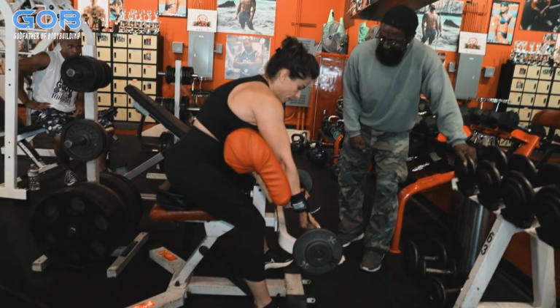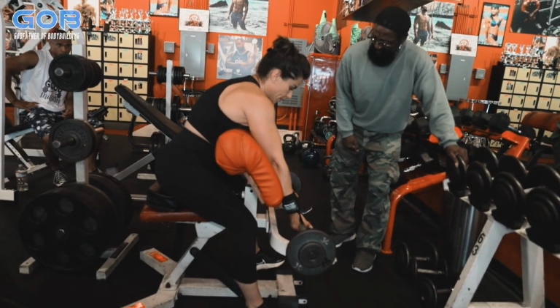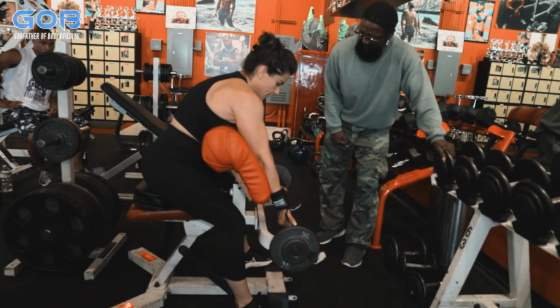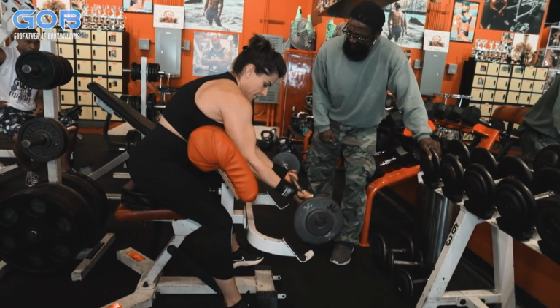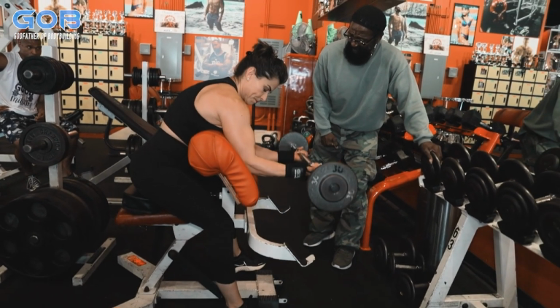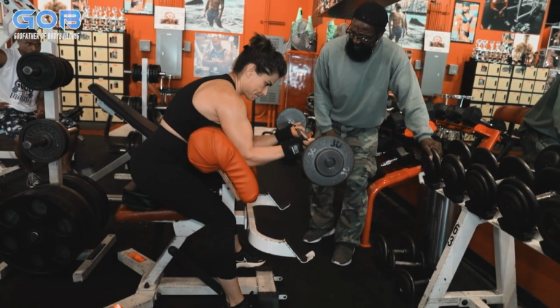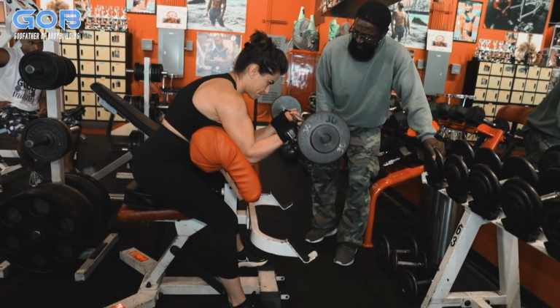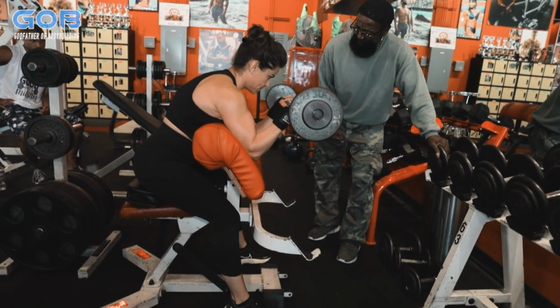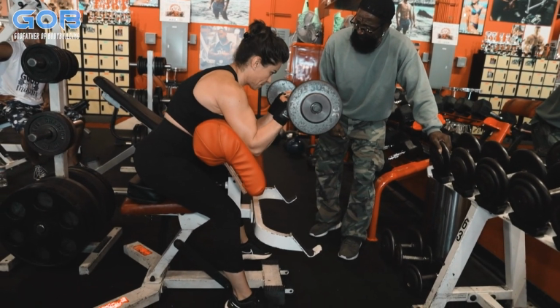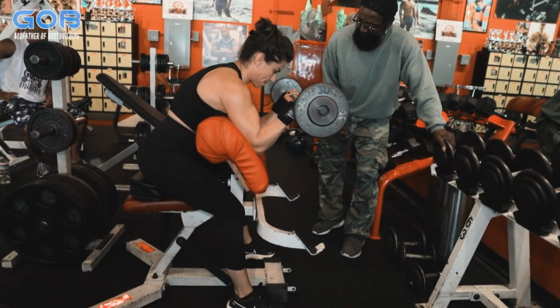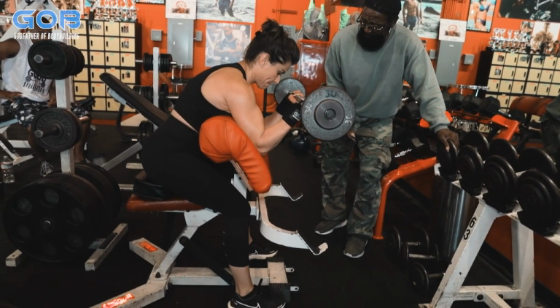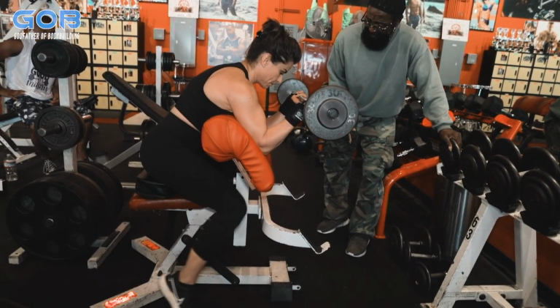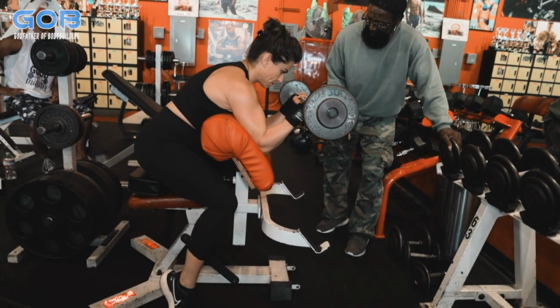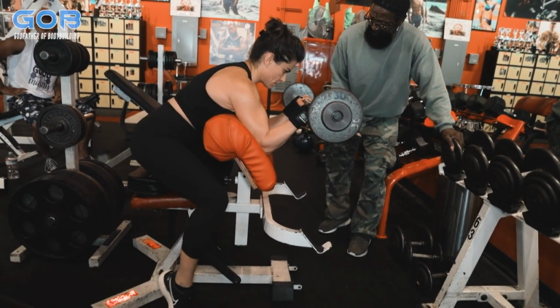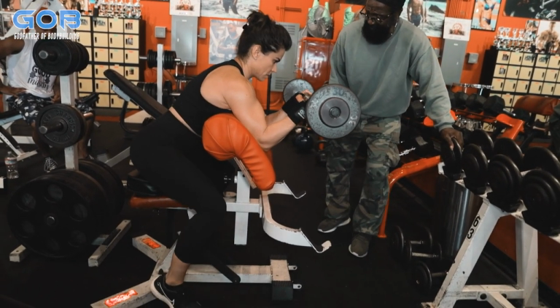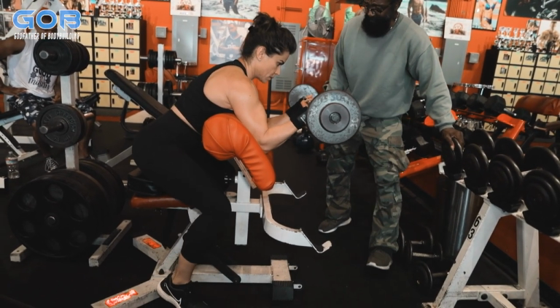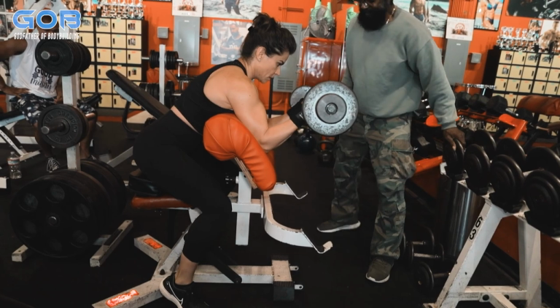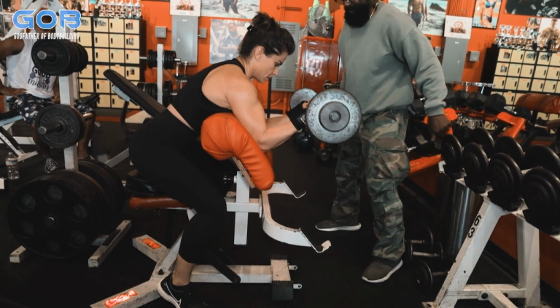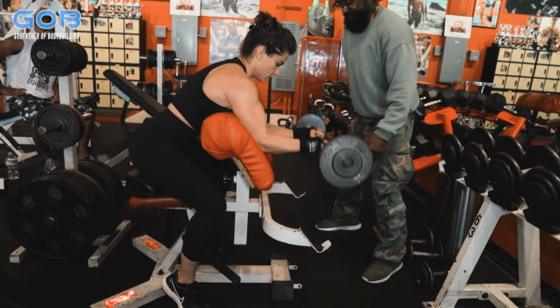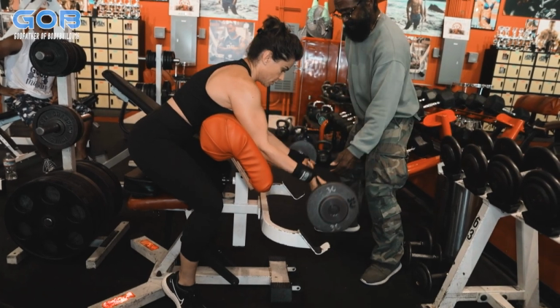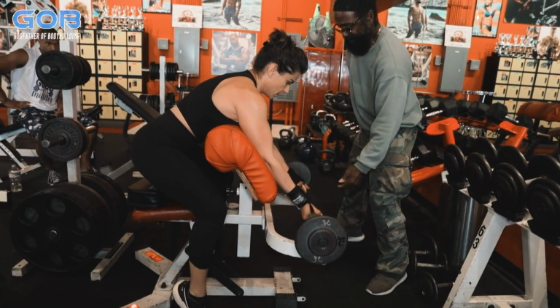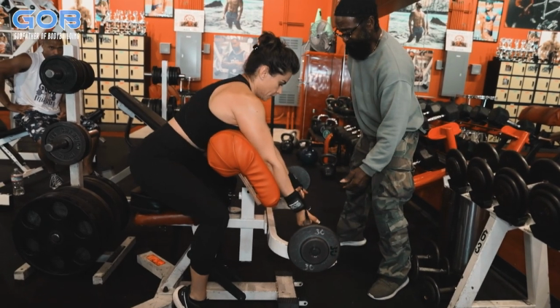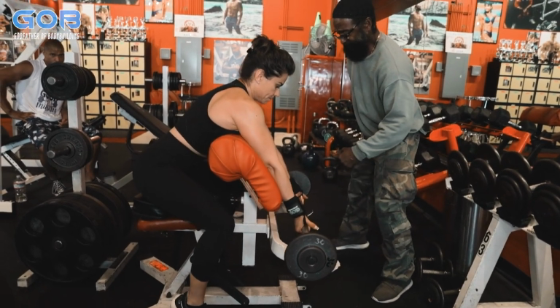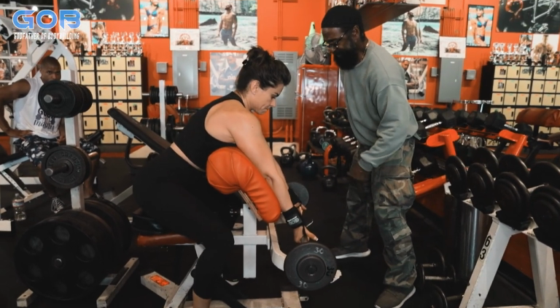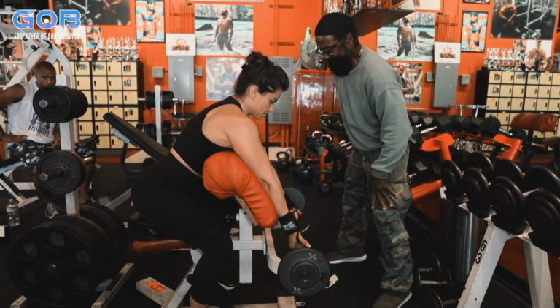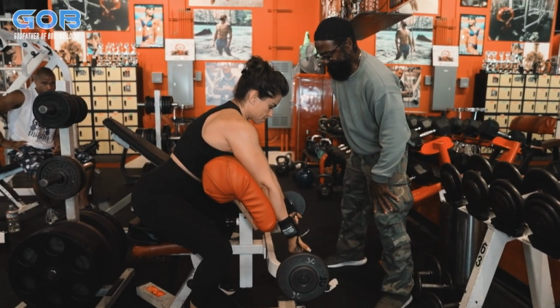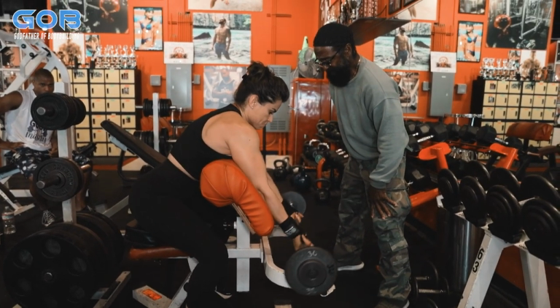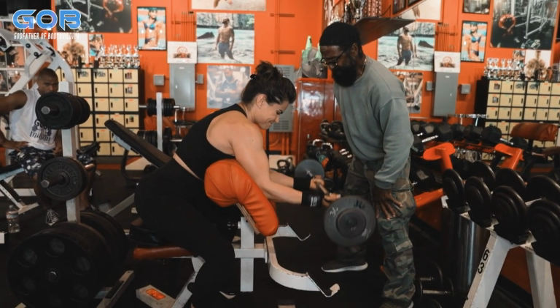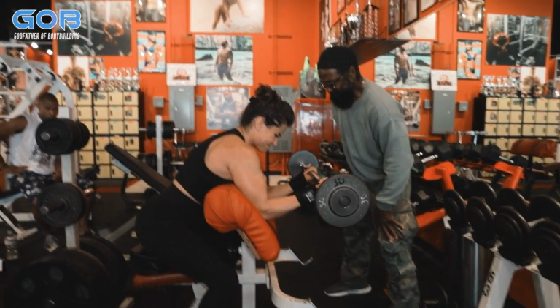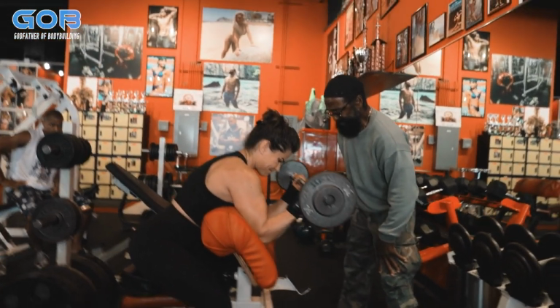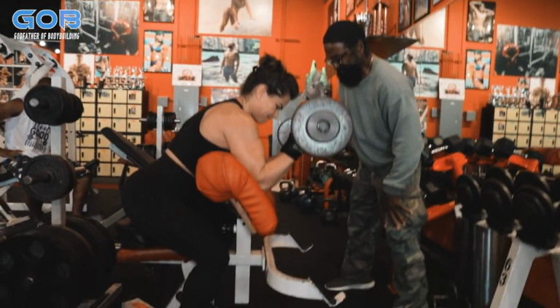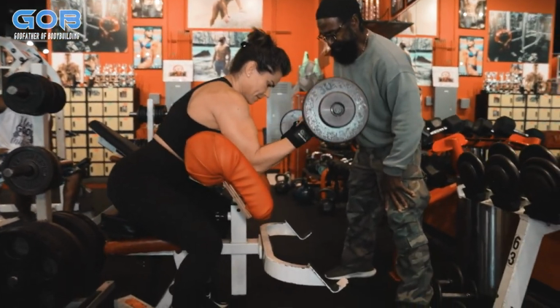Here we go. Now put your feet behind you so that way you don't — yeah, there you go. Let's go. Now bring it up and squeeze the bicep. Squeeze it. There you go. Good.